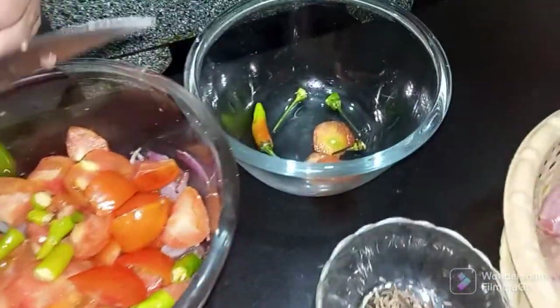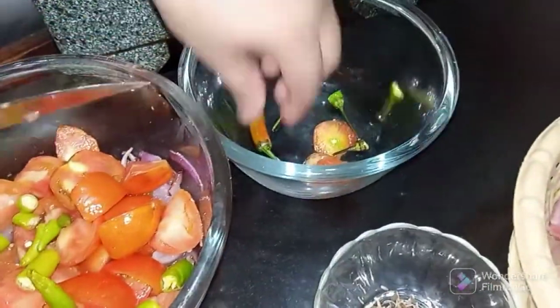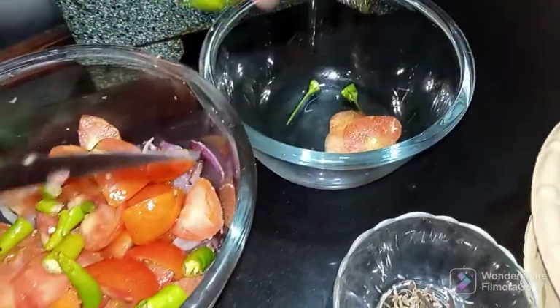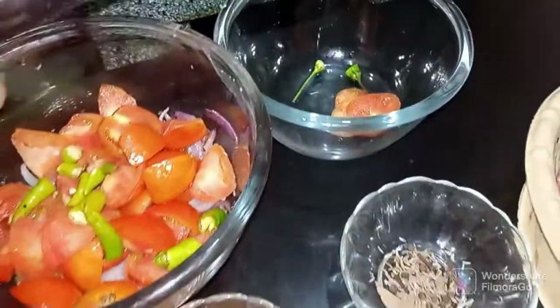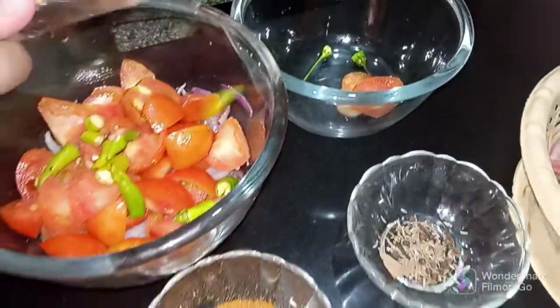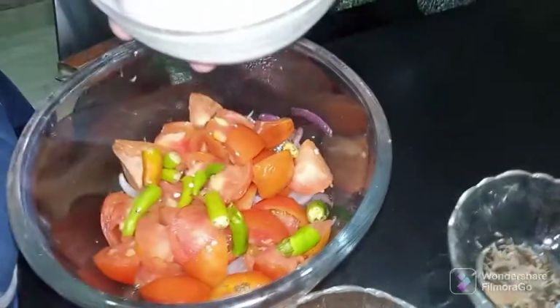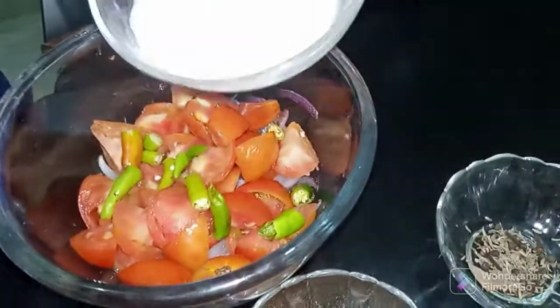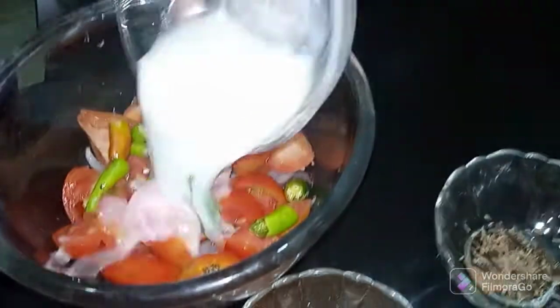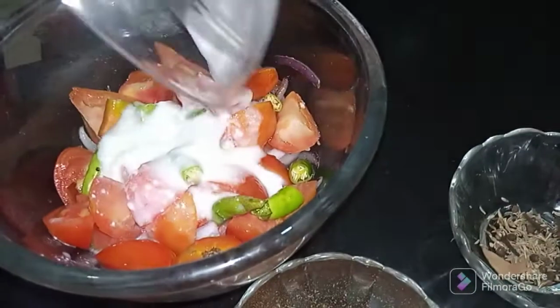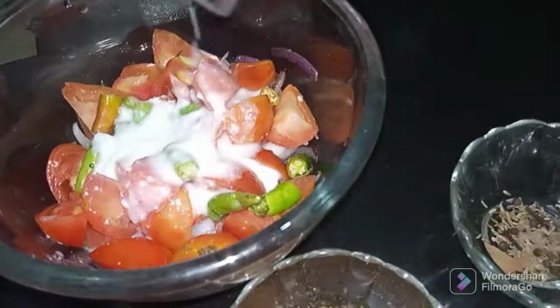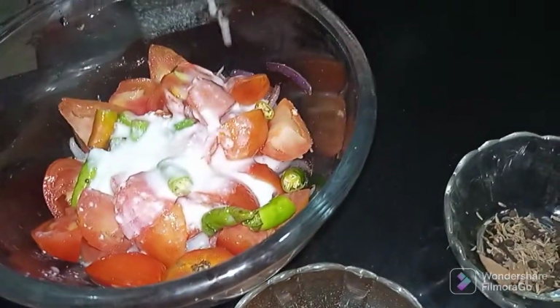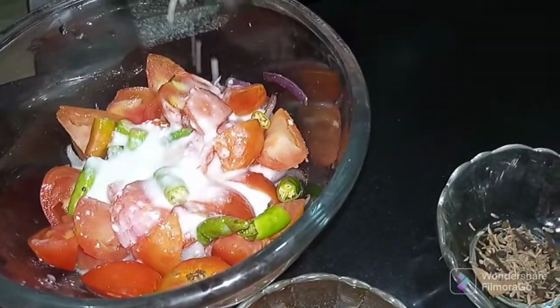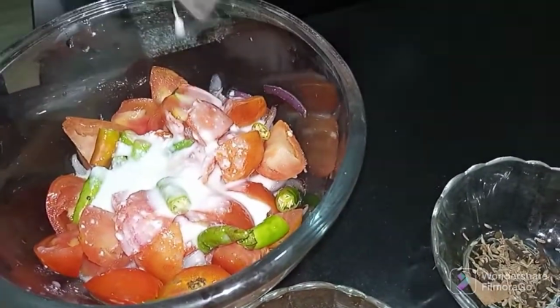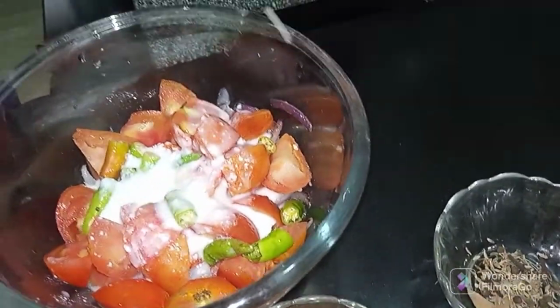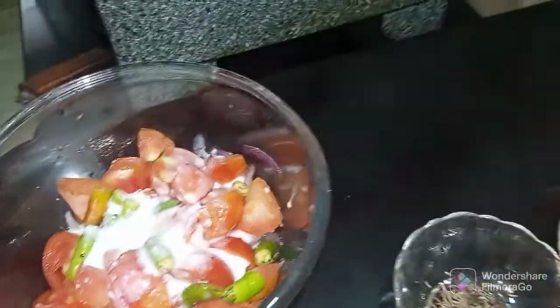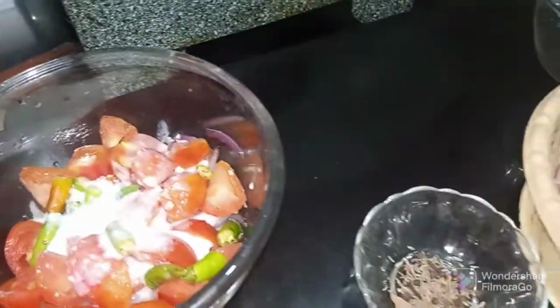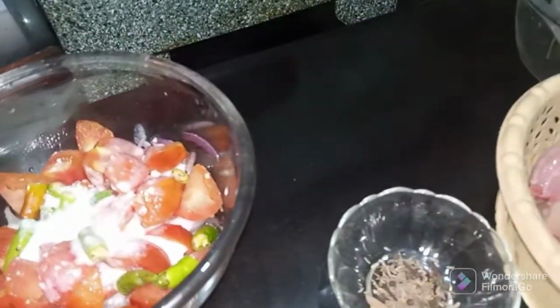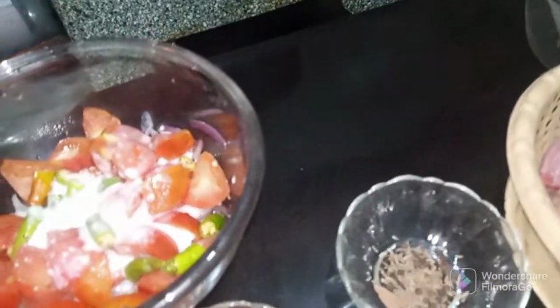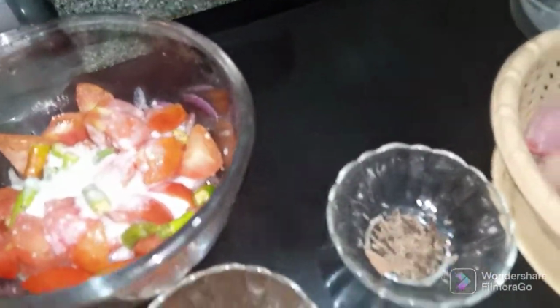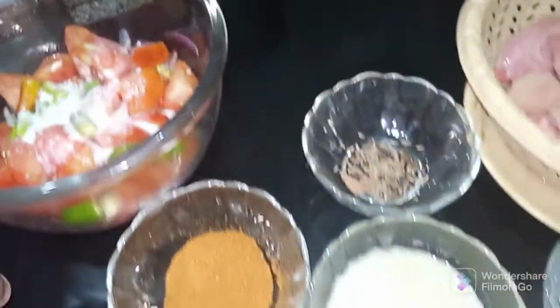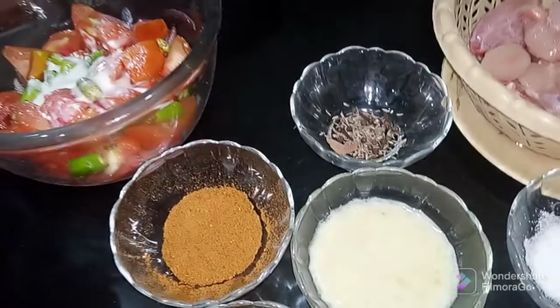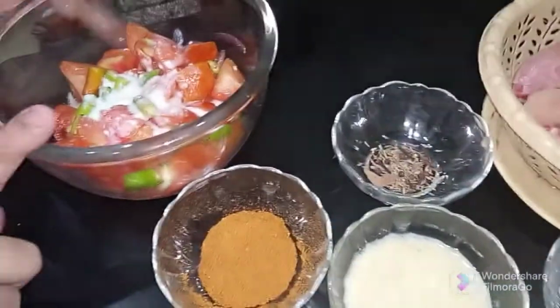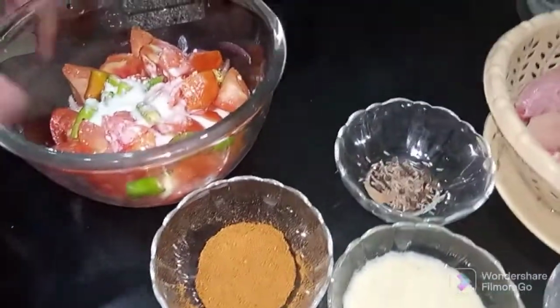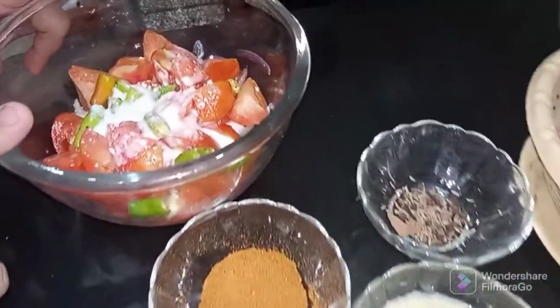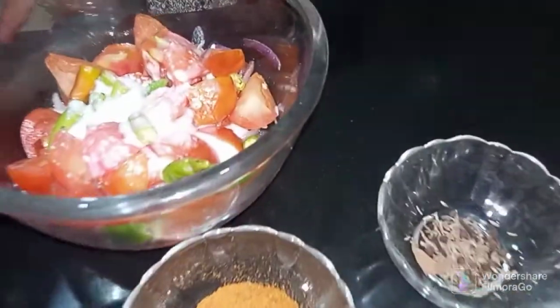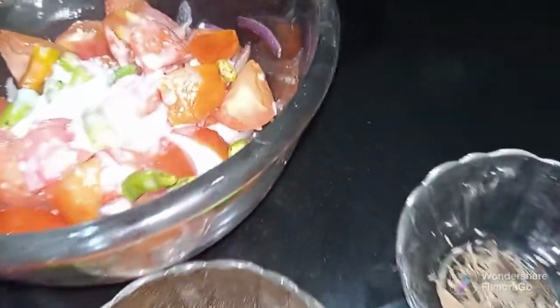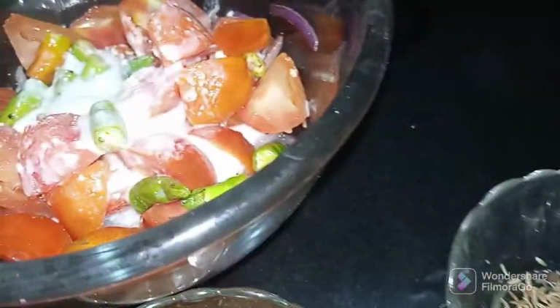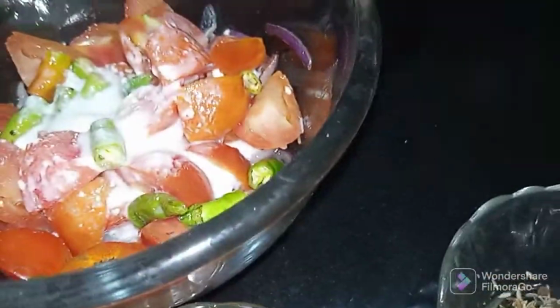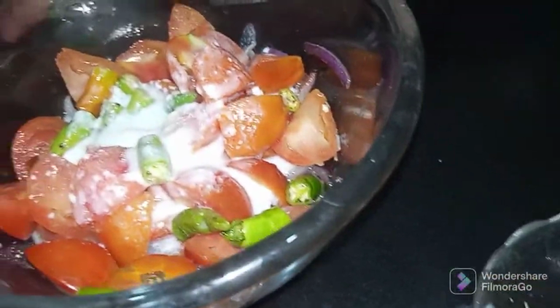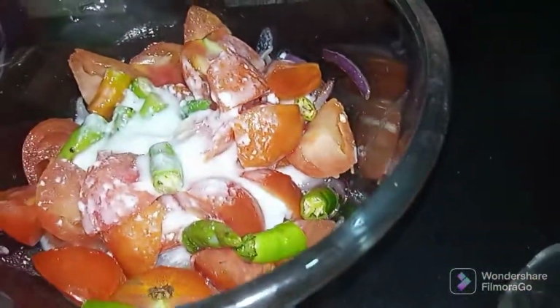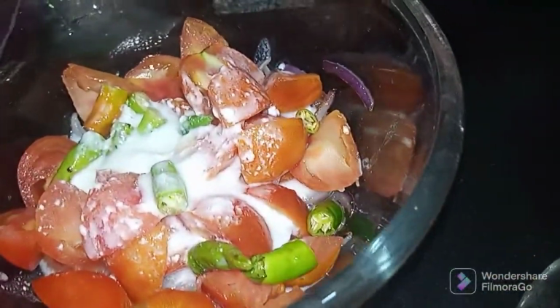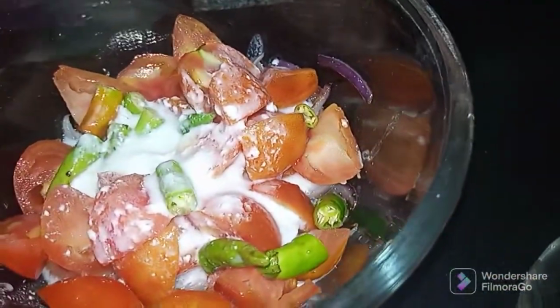We will cut the tomatoes and add the vegetables. Now I will grind it. I will grind it into a paste.